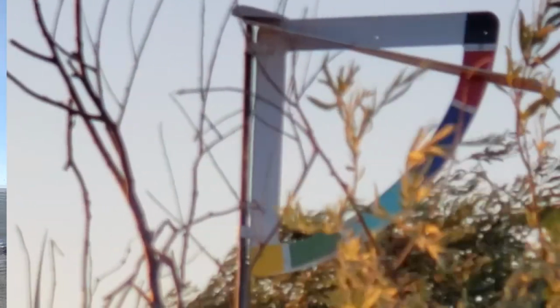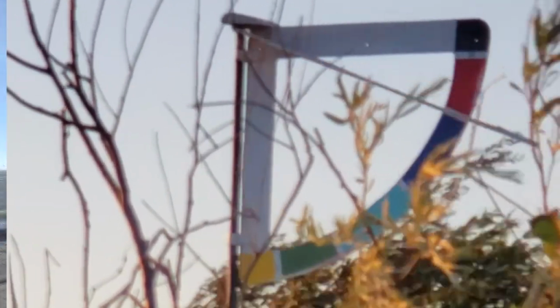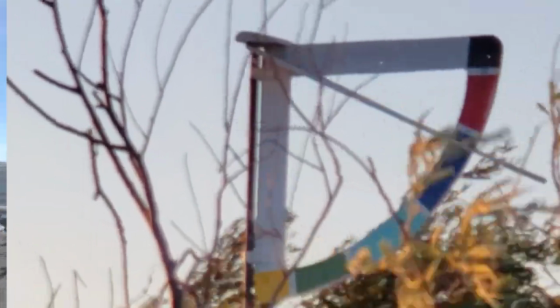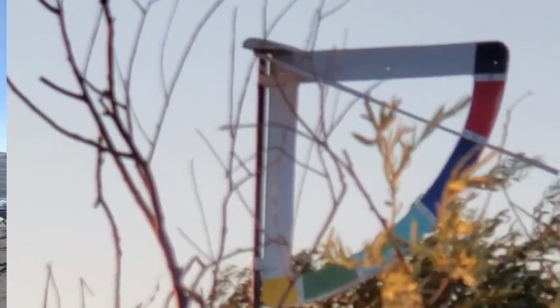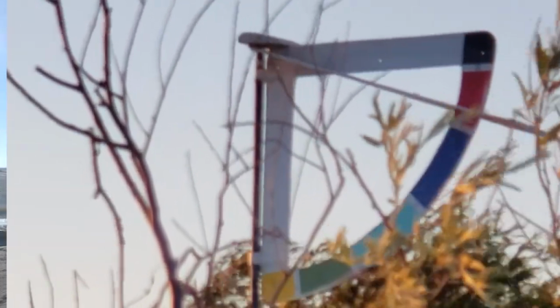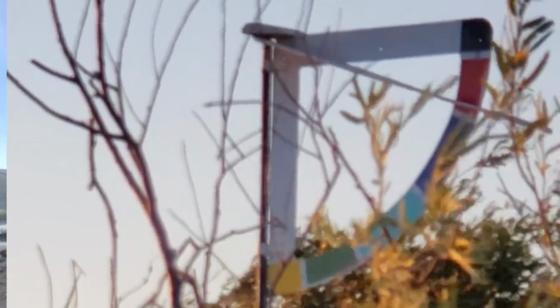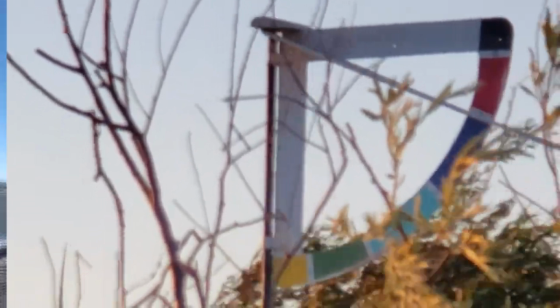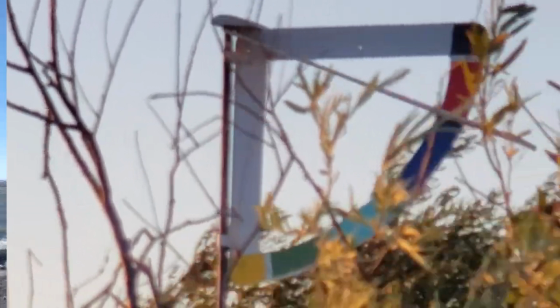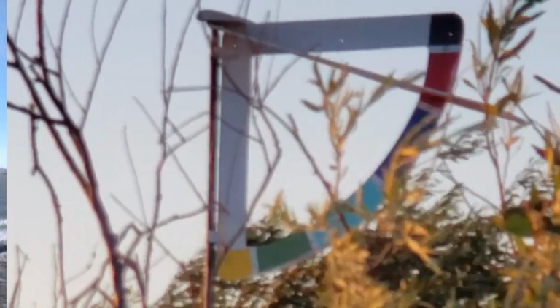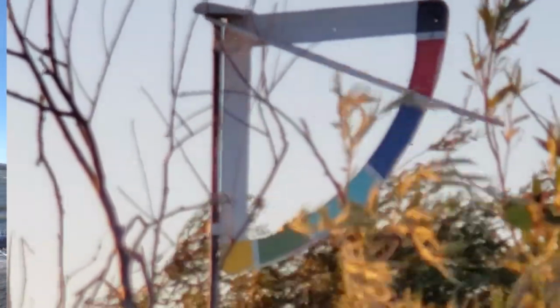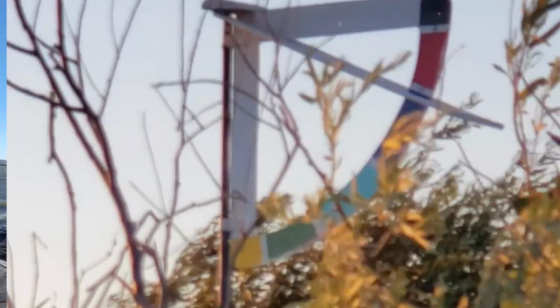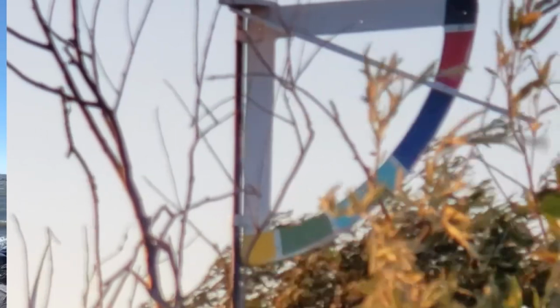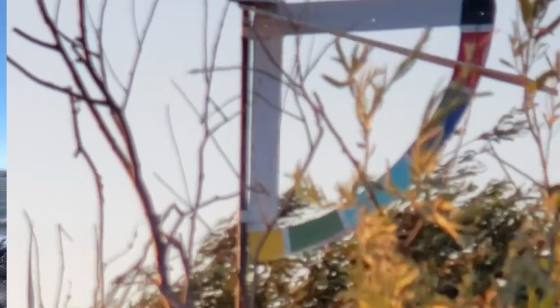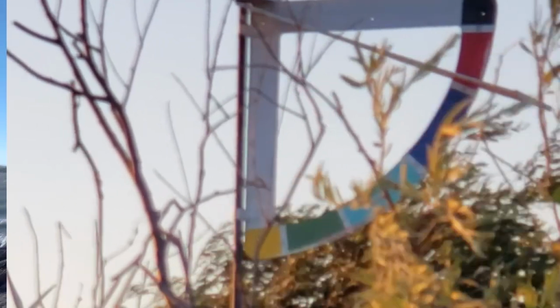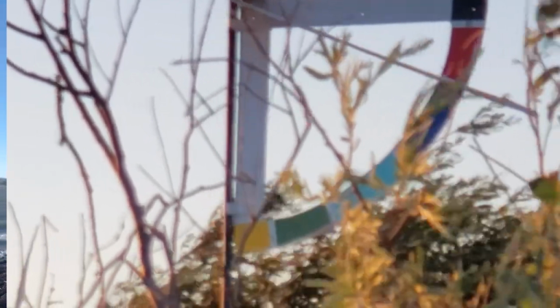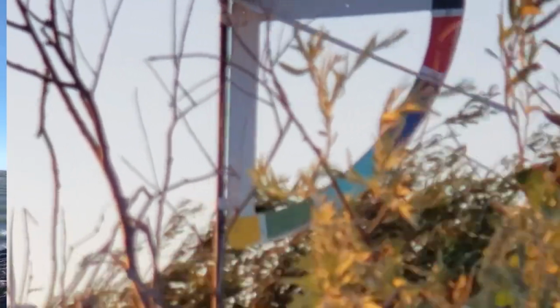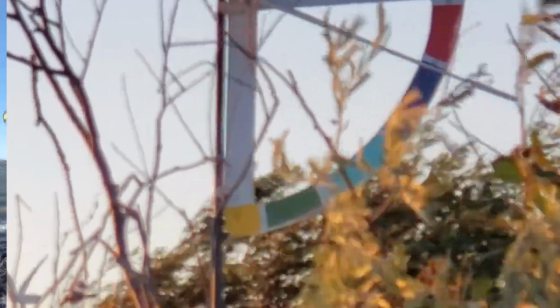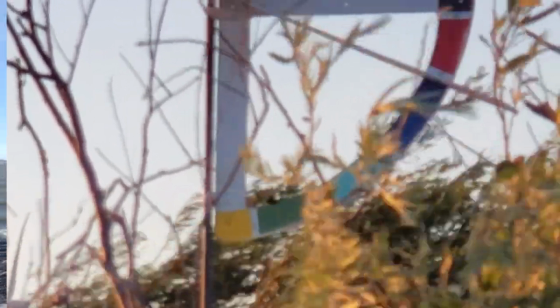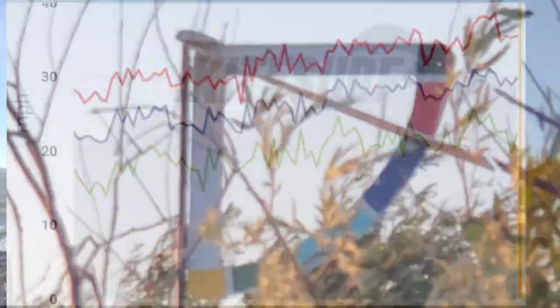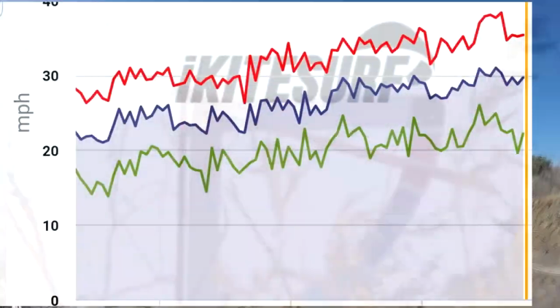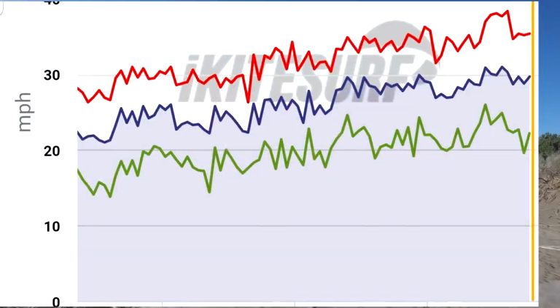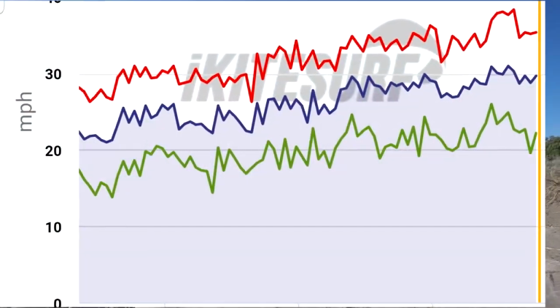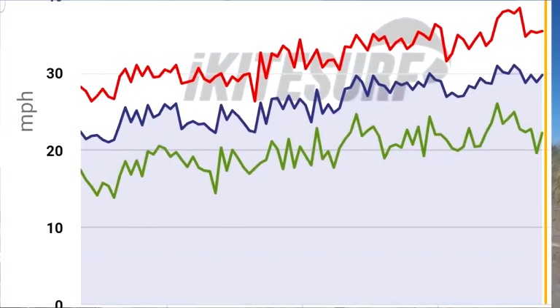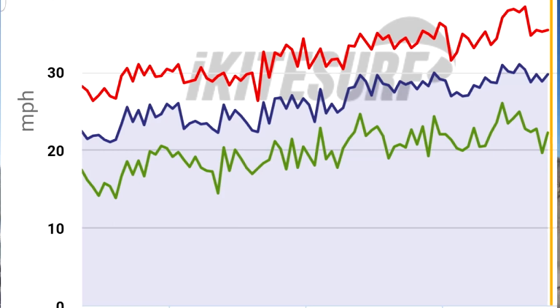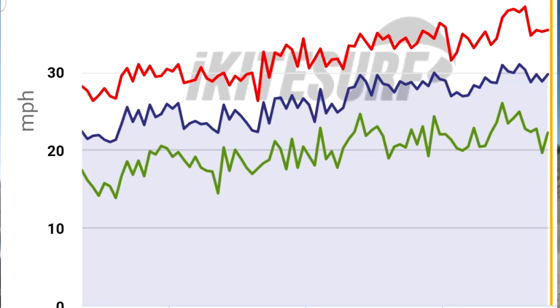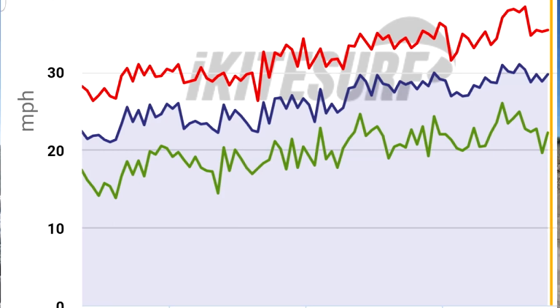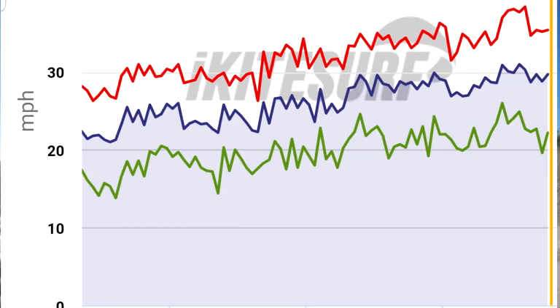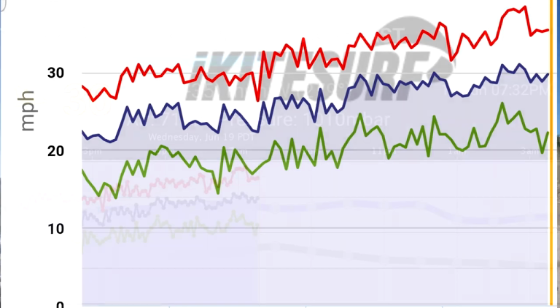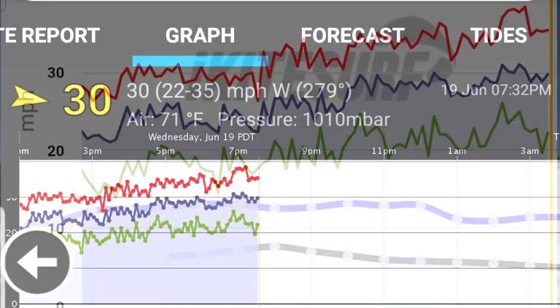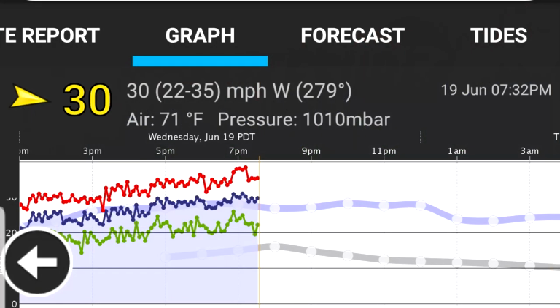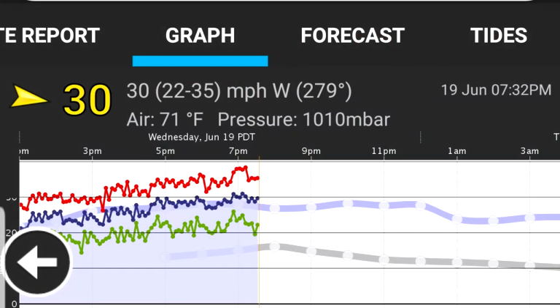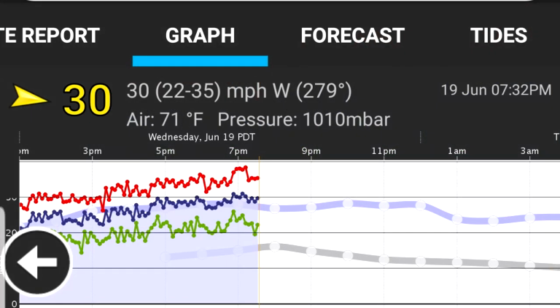Dark blue and red on the wind meter. So it's about 25 to 30 knots, I think. It was a pumping day, I'm telling you — it's consistent.